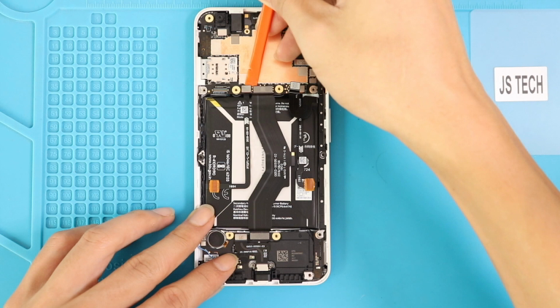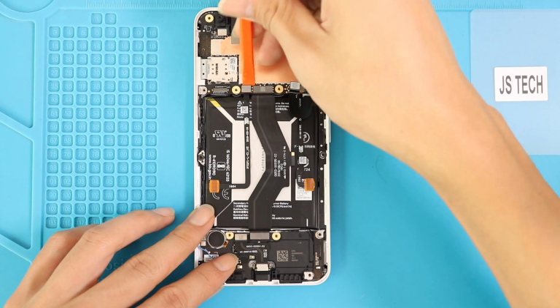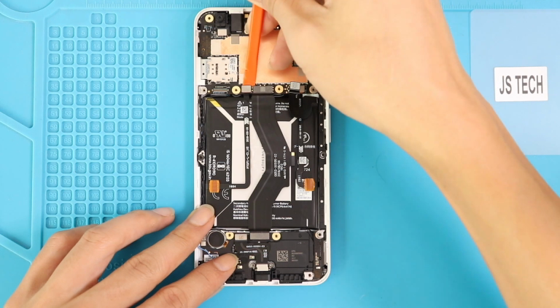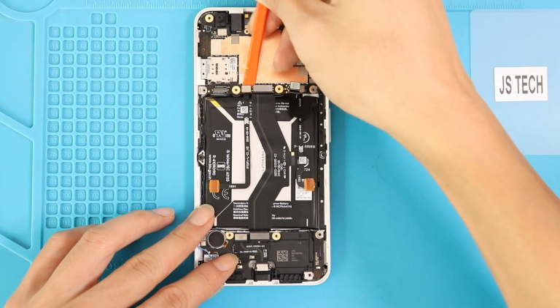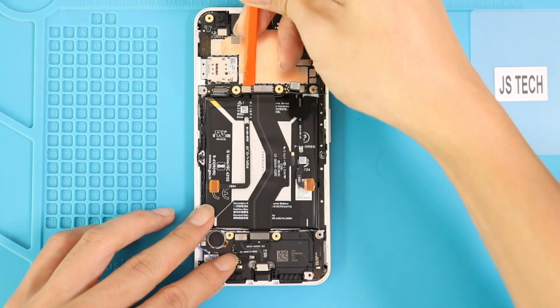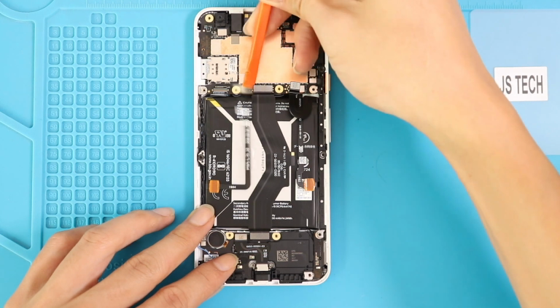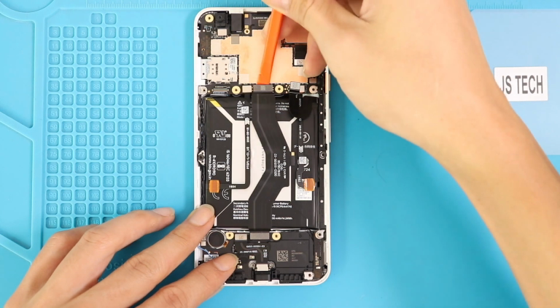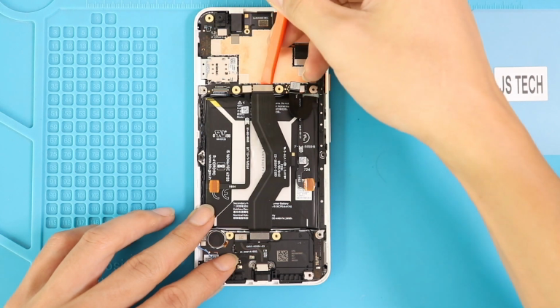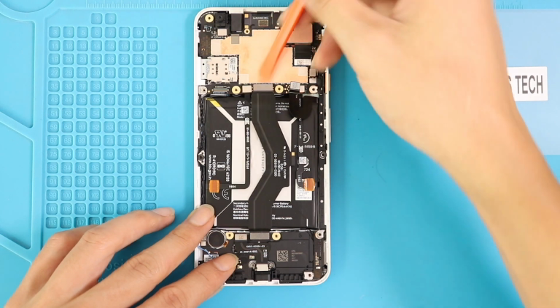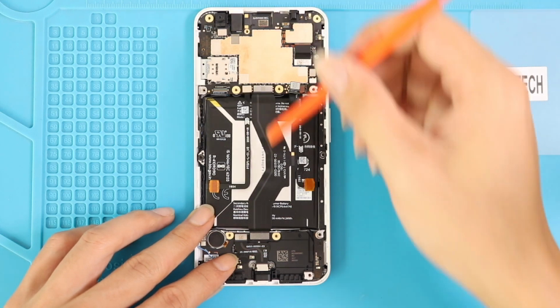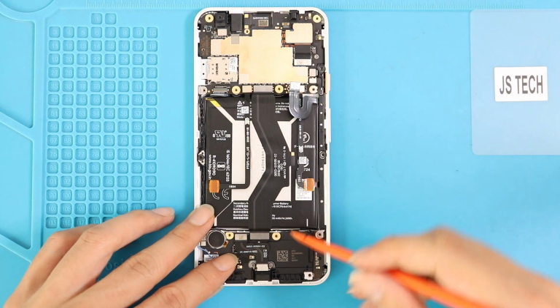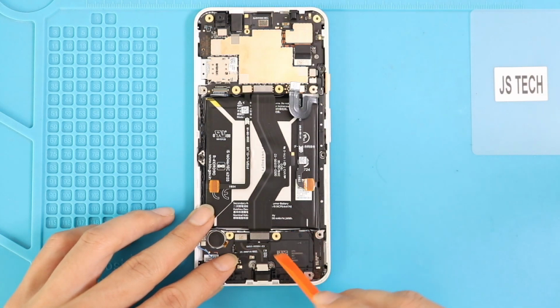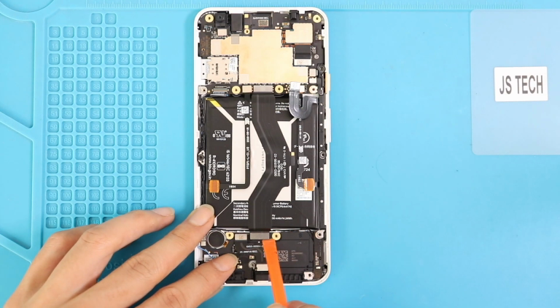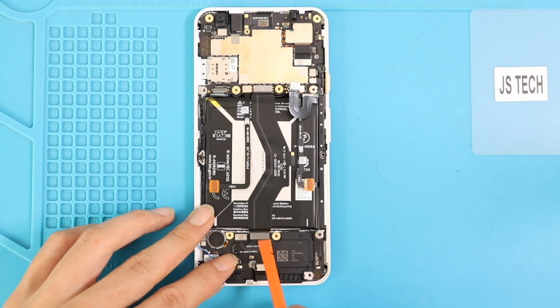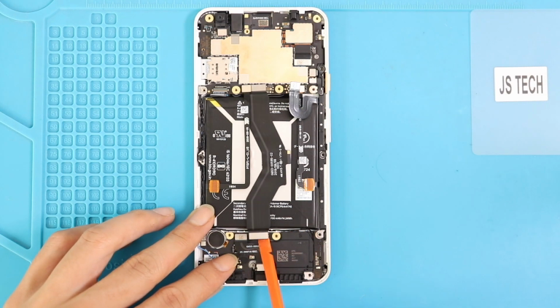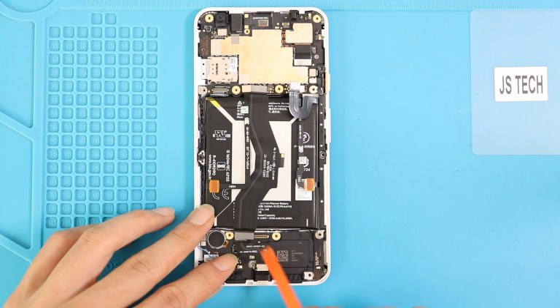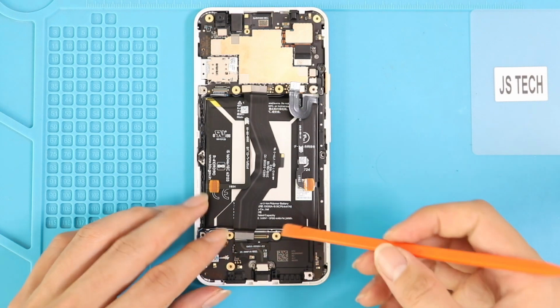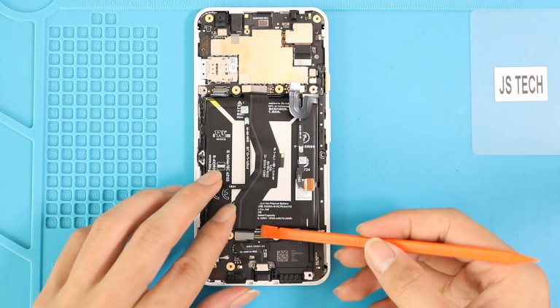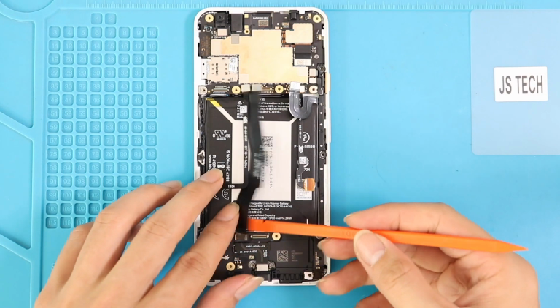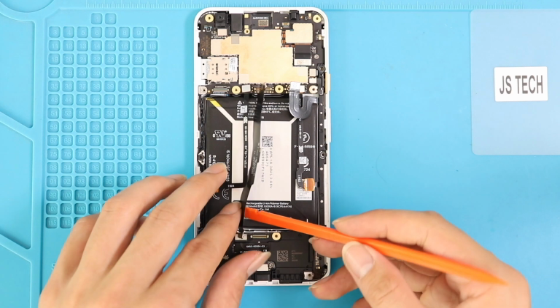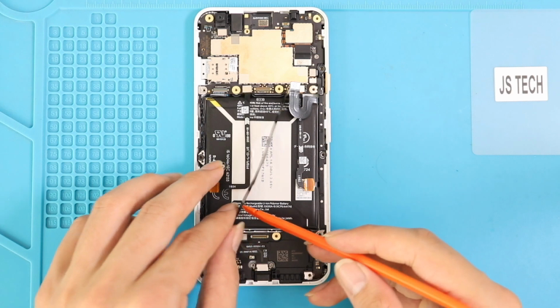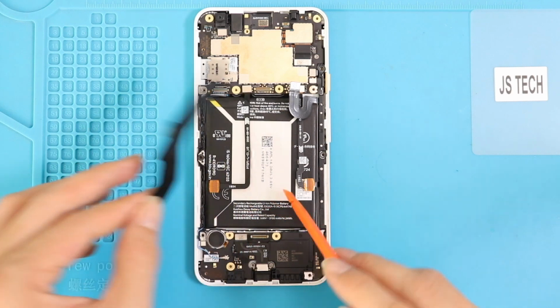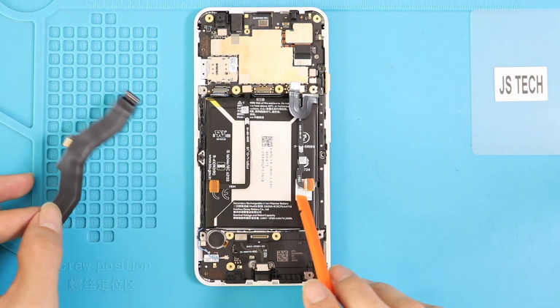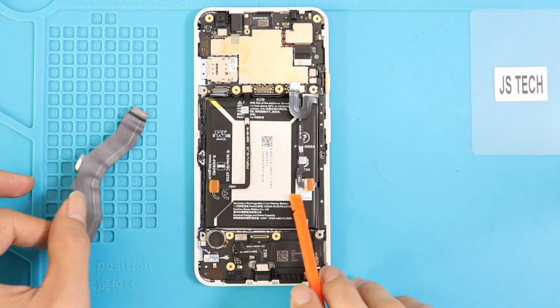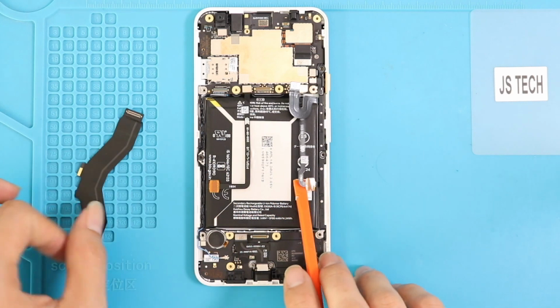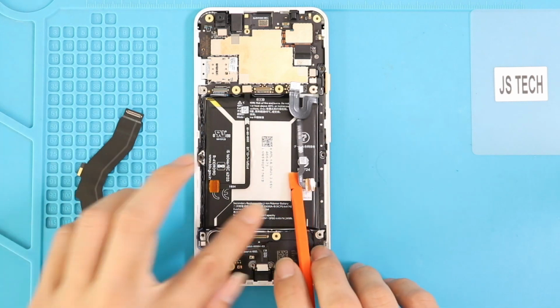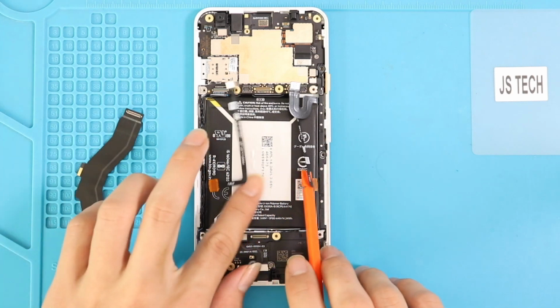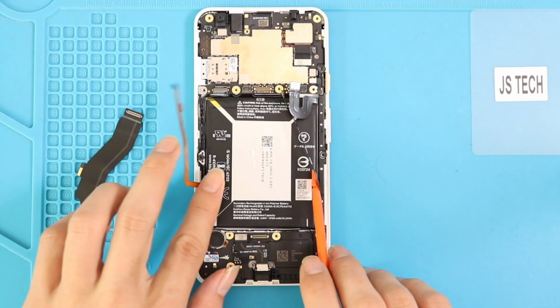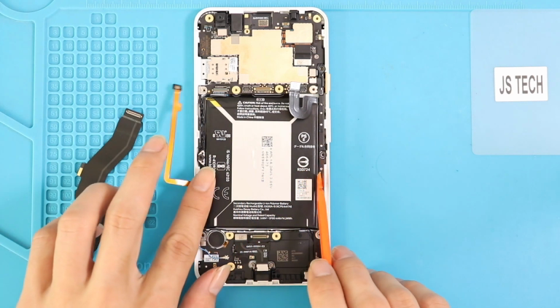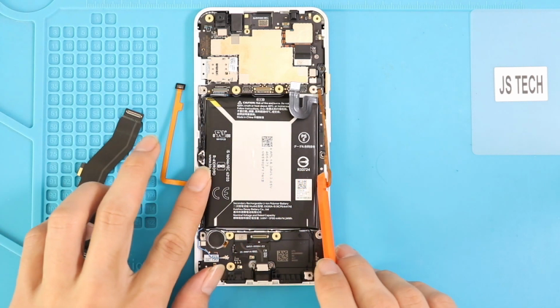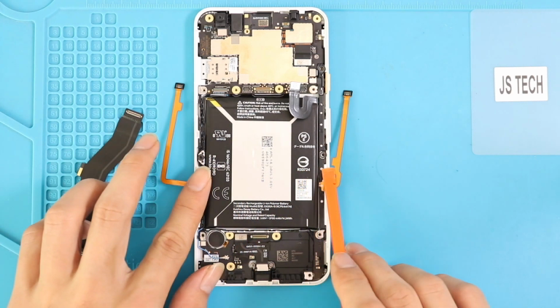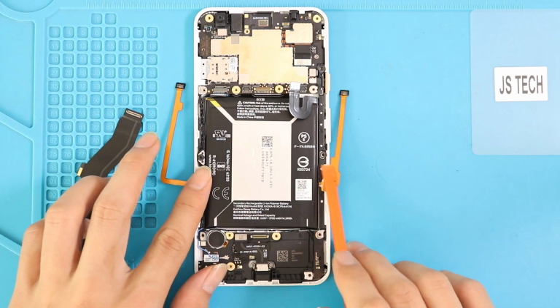Next, take out the main flex and disconnect the left force sensor plug from the board. Then move the sensor plug aside and prepare to take out the broken battery by peeling the adhesives.